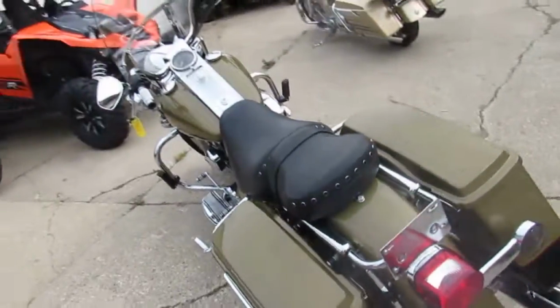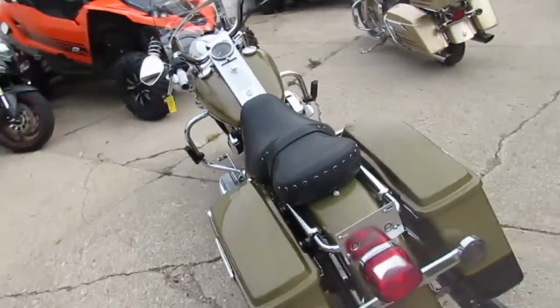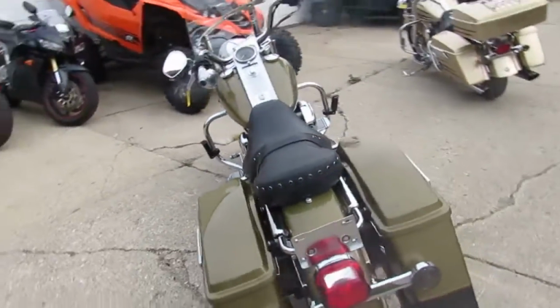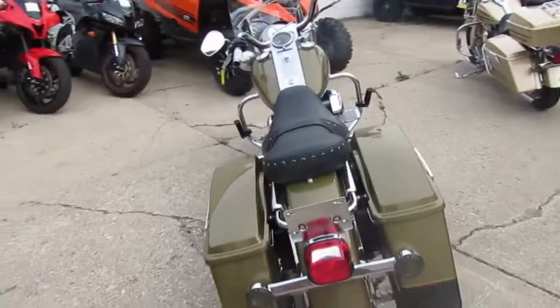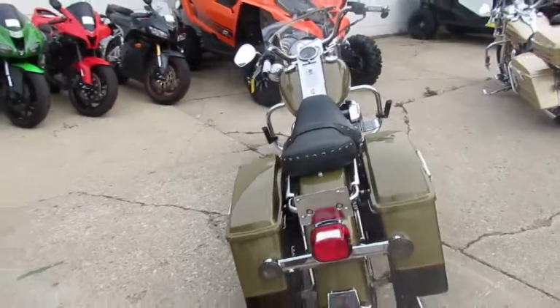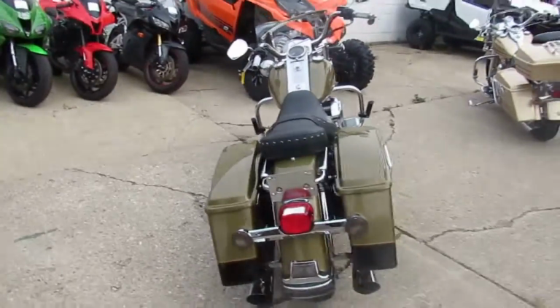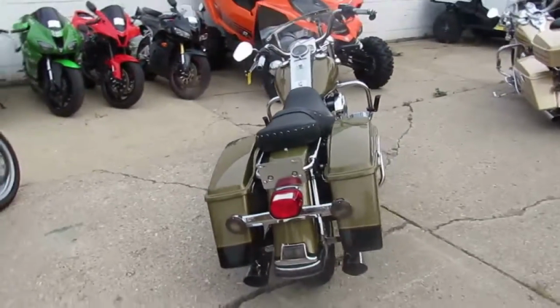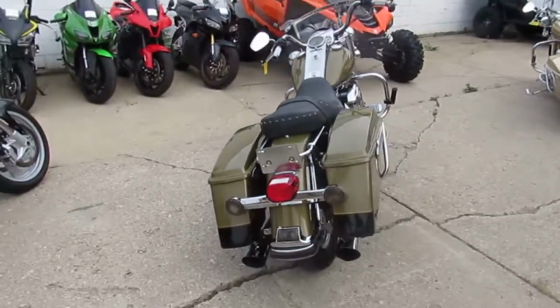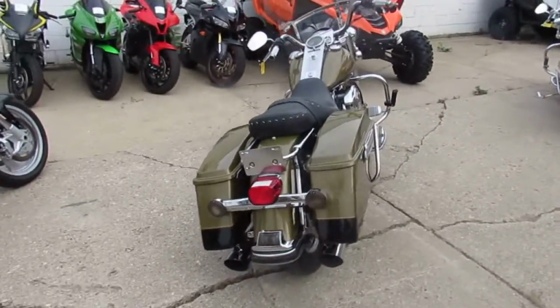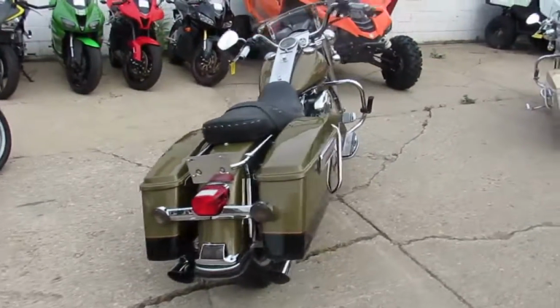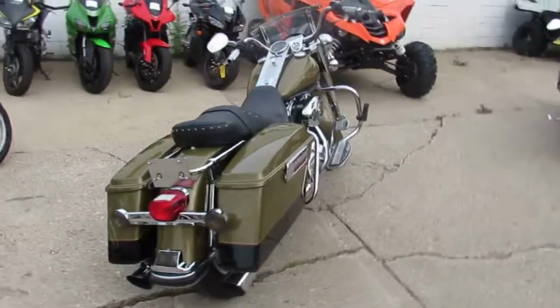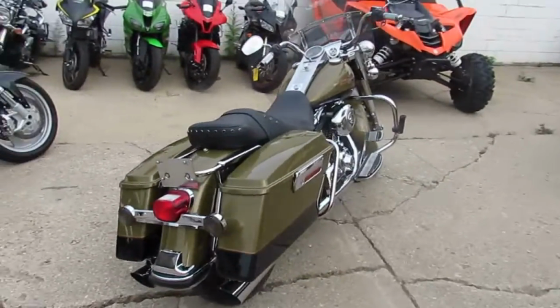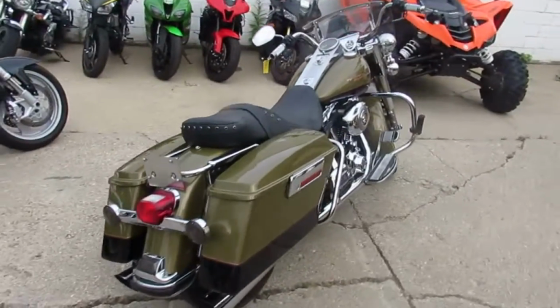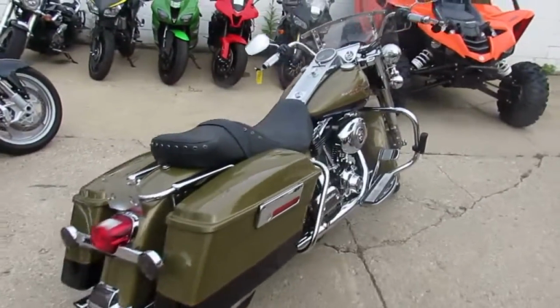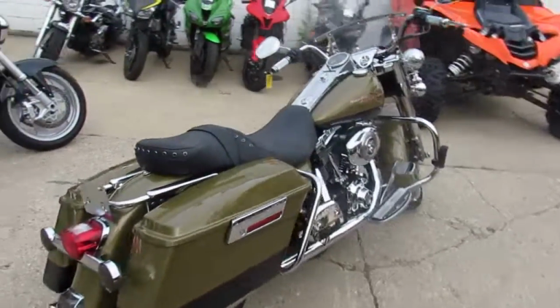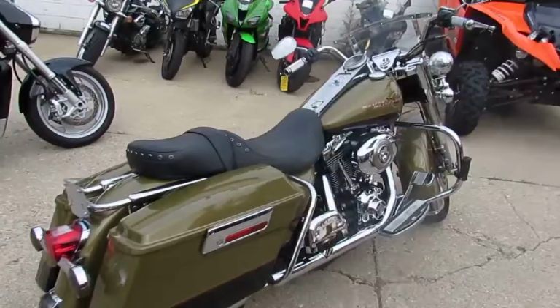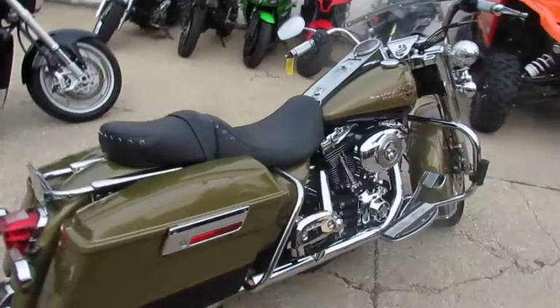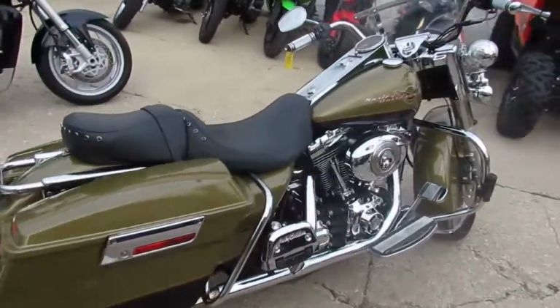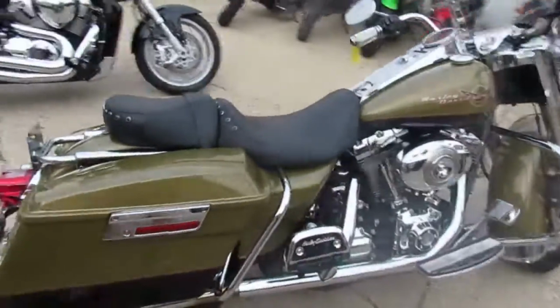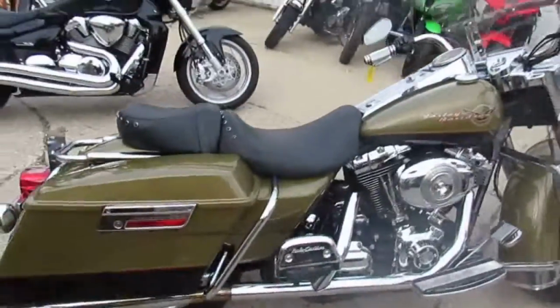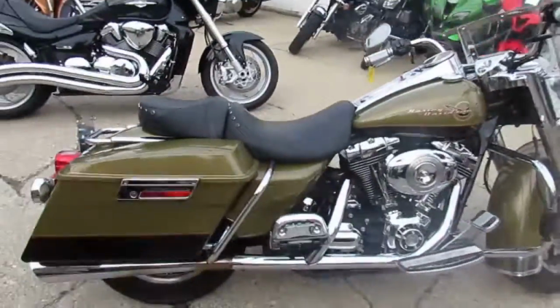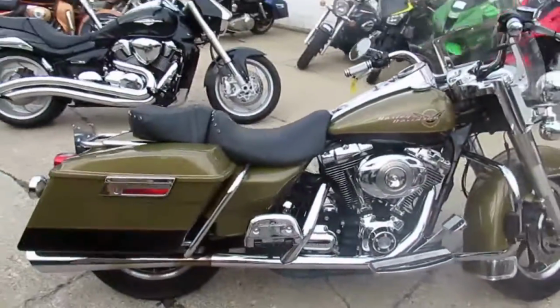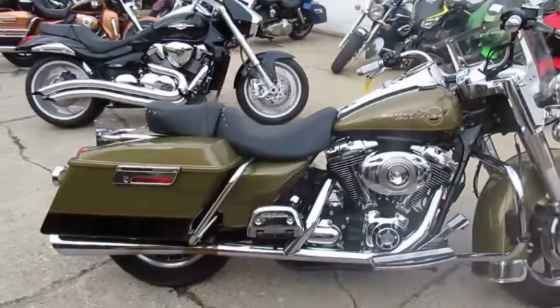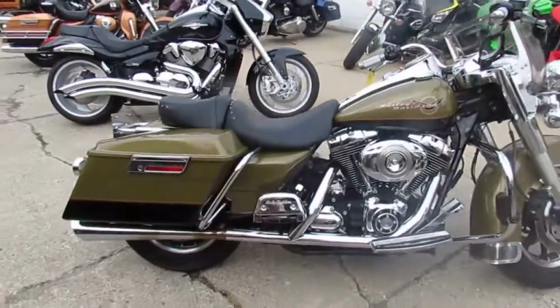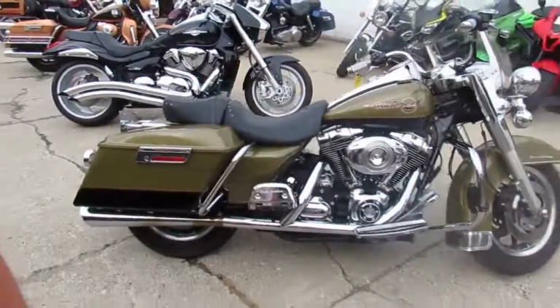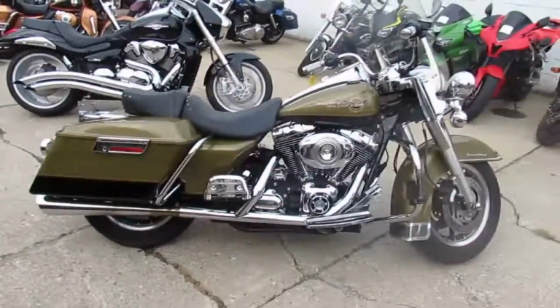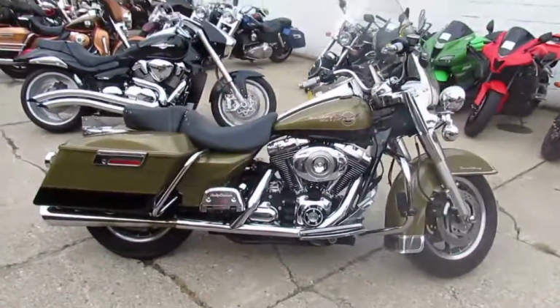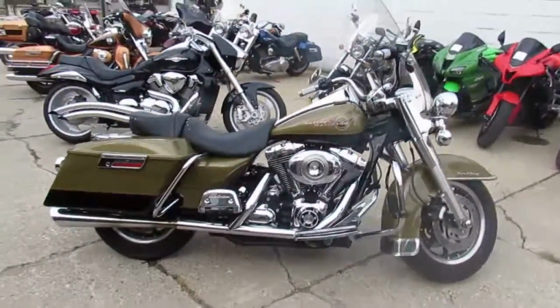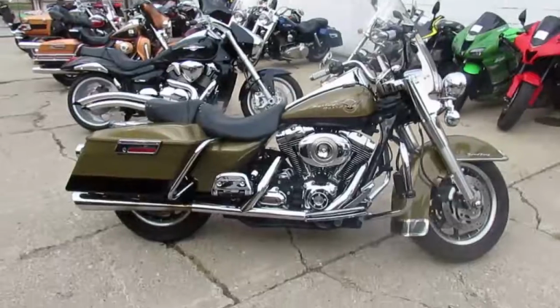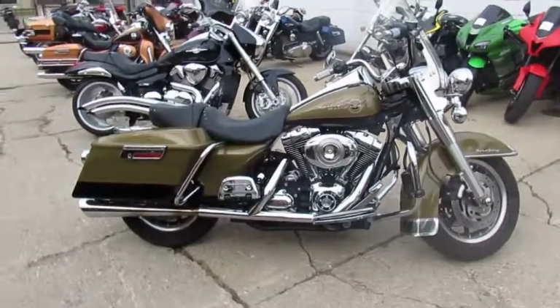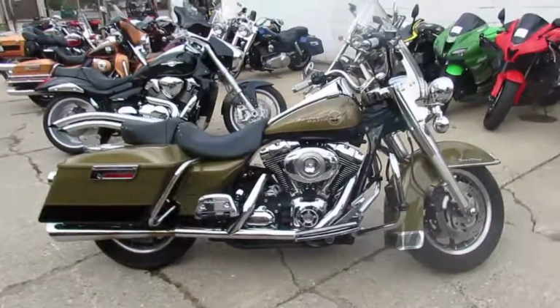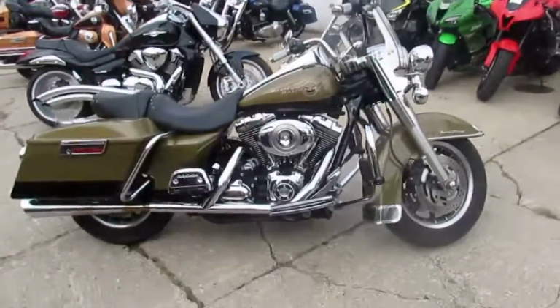$79.99 — 2007 Road King, one good-looking bike. Visit our website at approvalpowersports.com, keep an eye on our YouTube channel and our Facebook page. Call today and you can ride today.